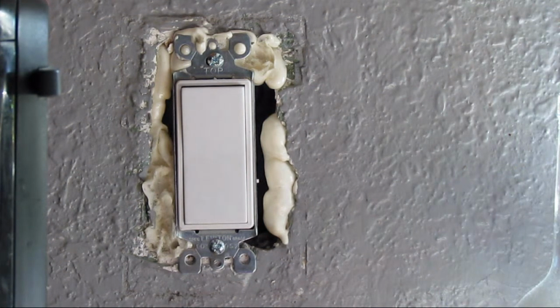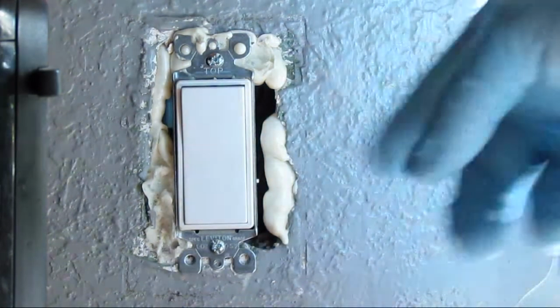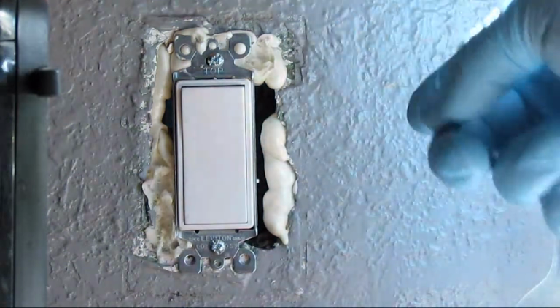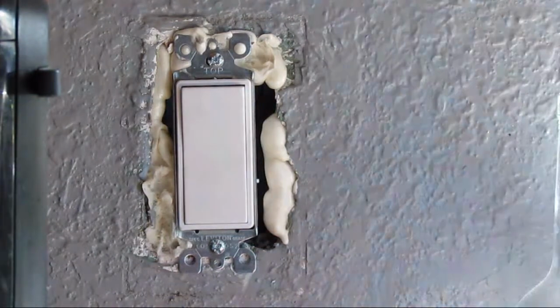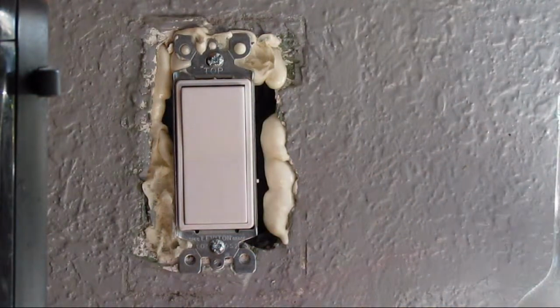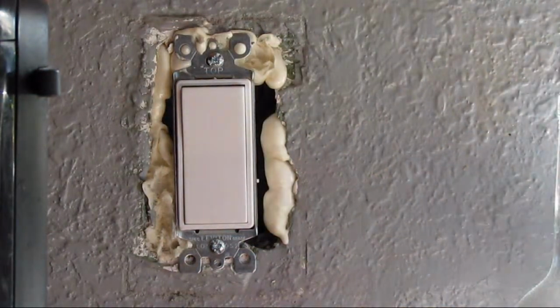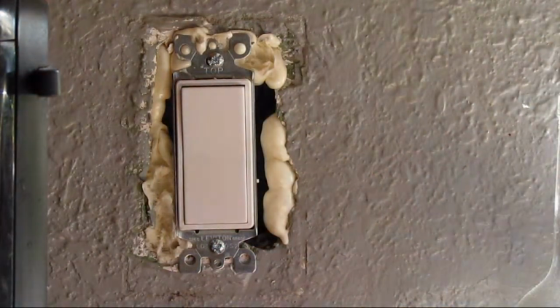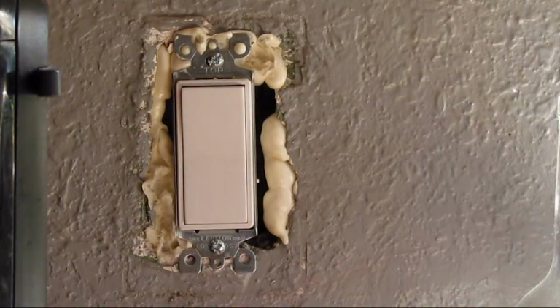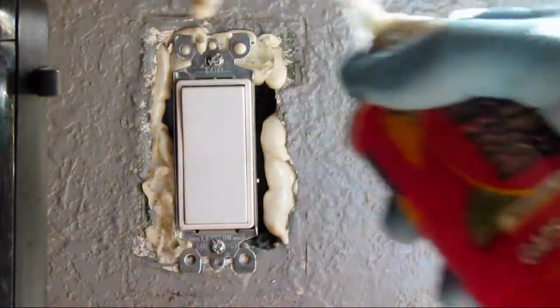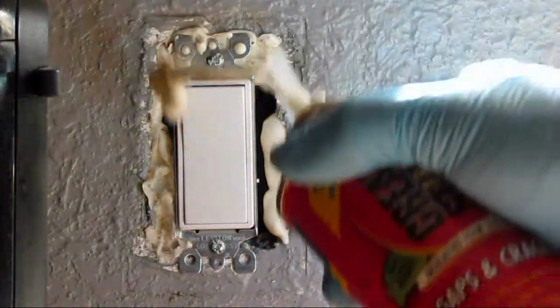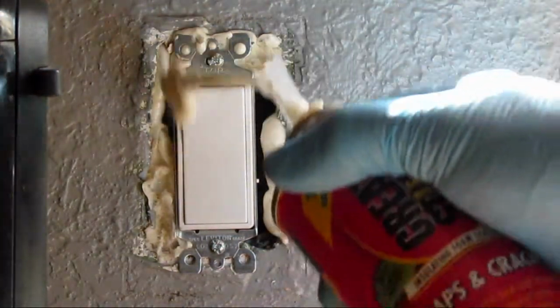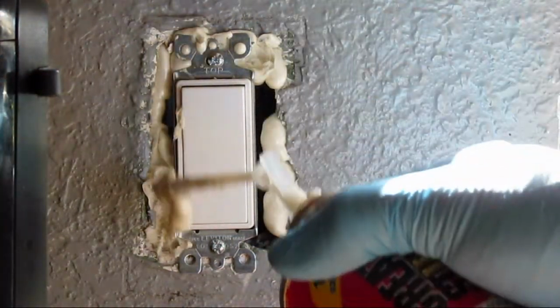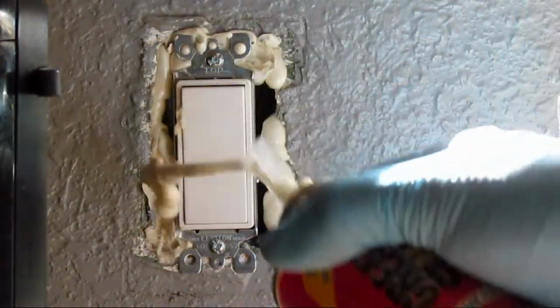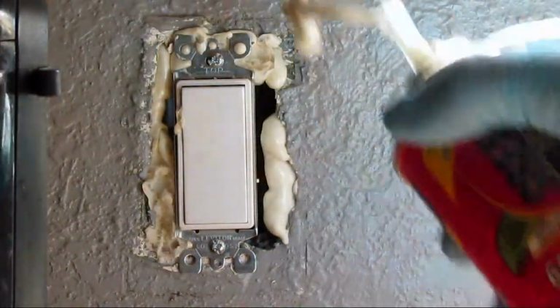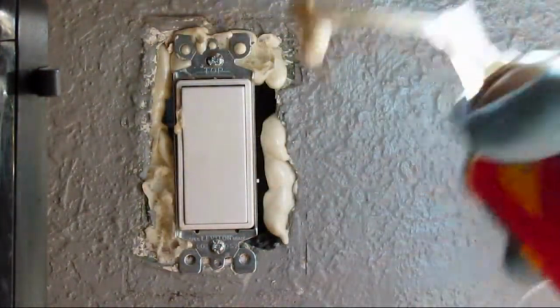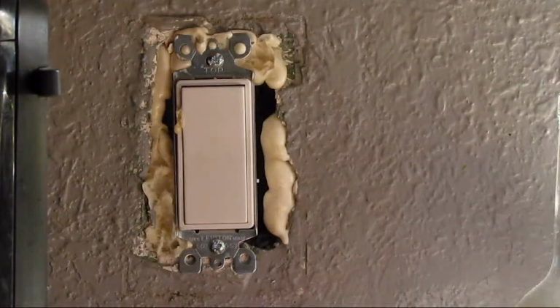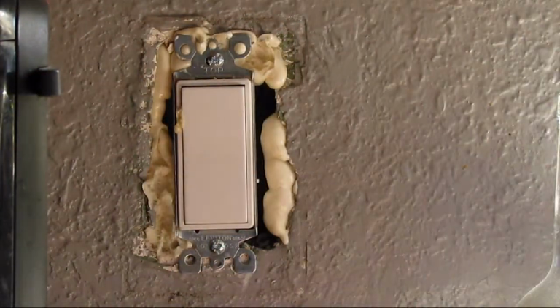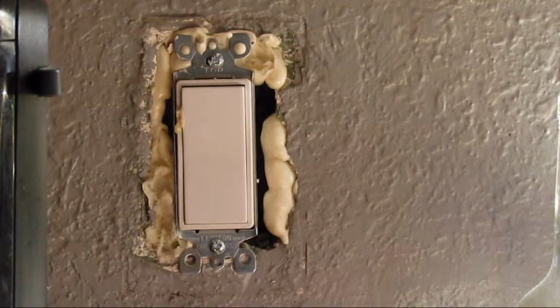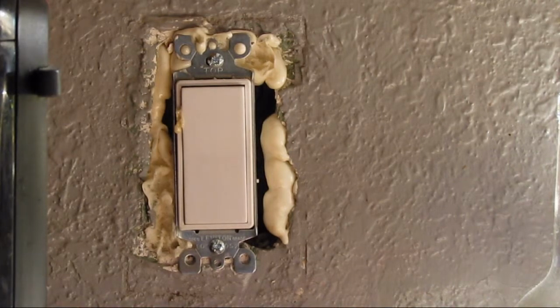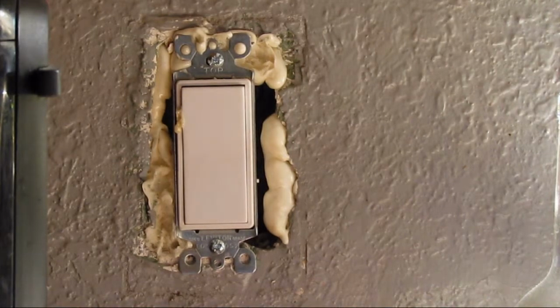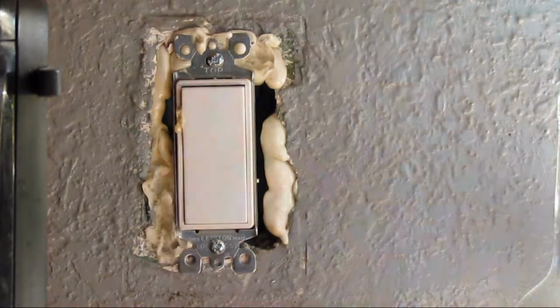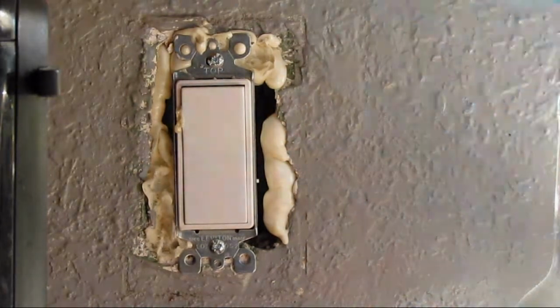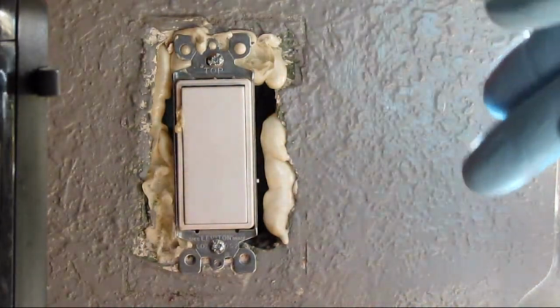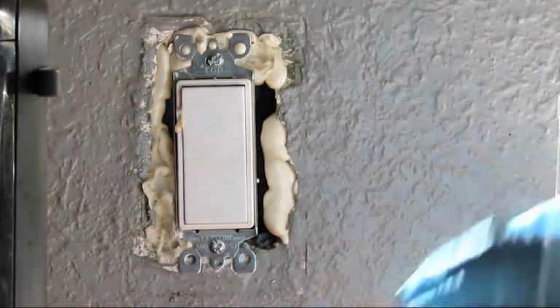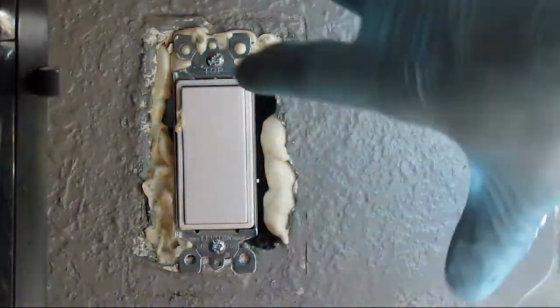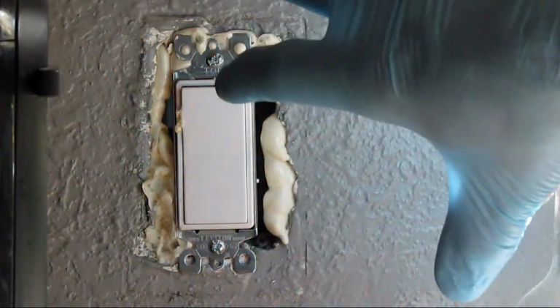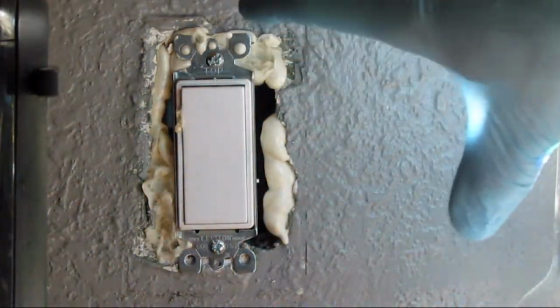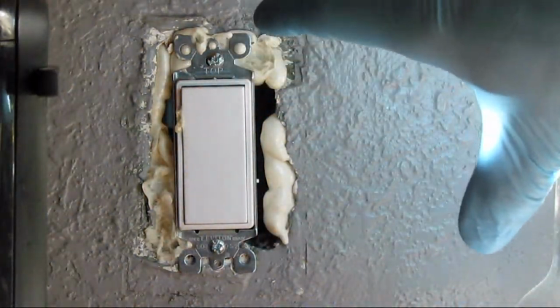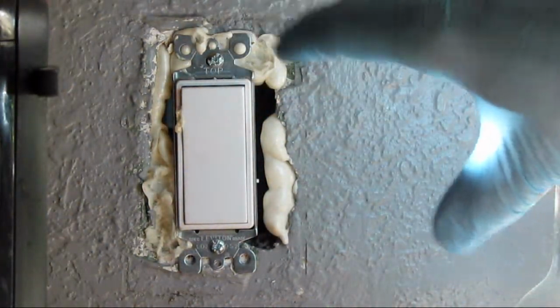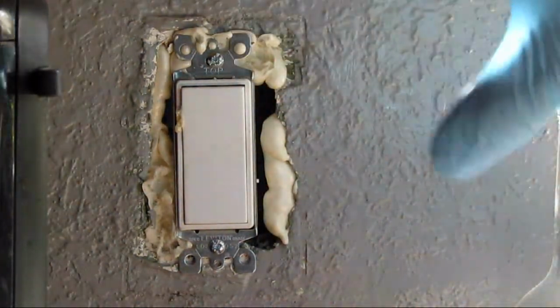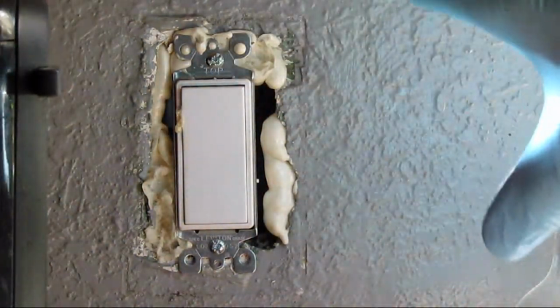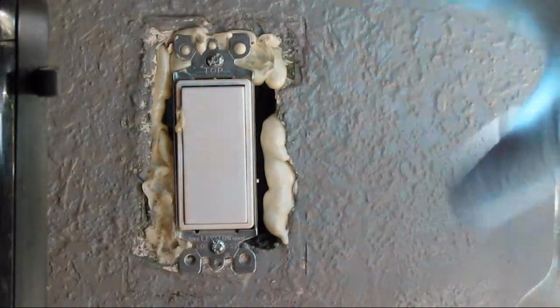You just foam it, let it set. Stick it in the crevices and foam it, let it set, trim excess off, slap on the insulator, and slap on the plate.